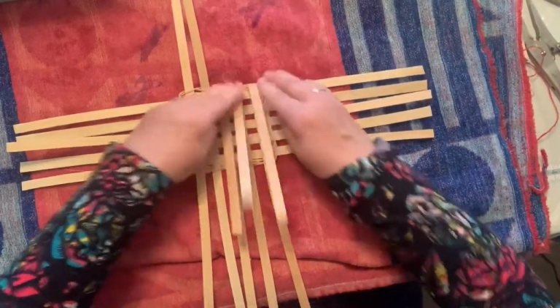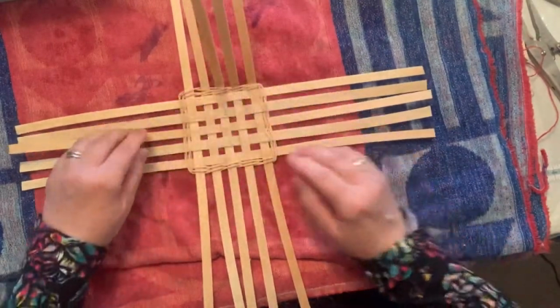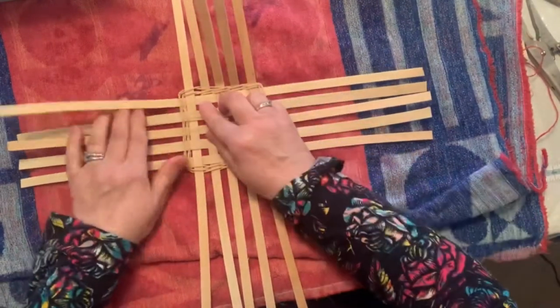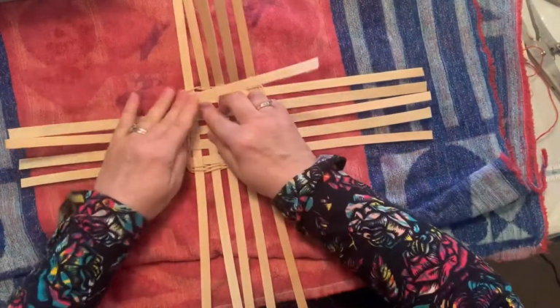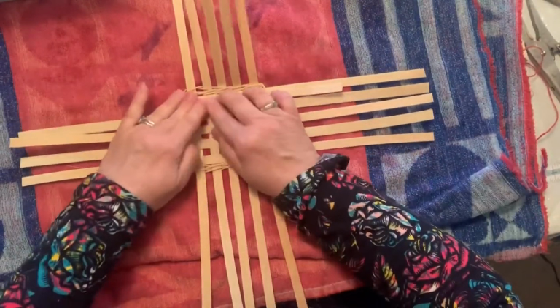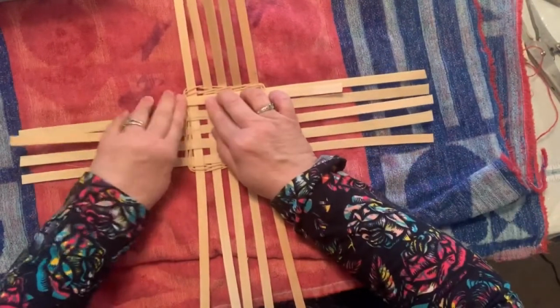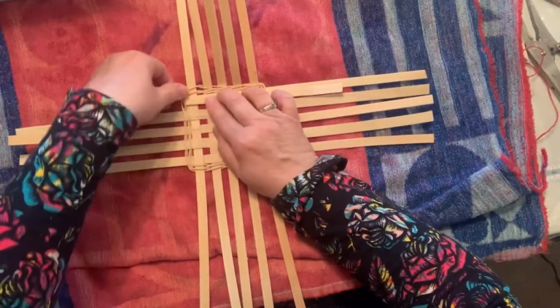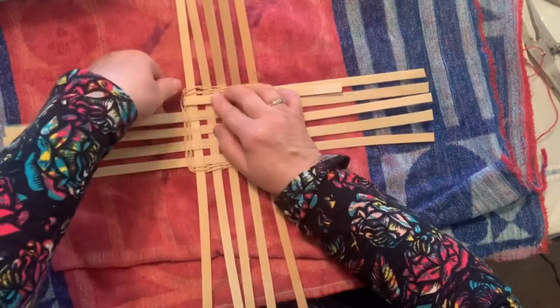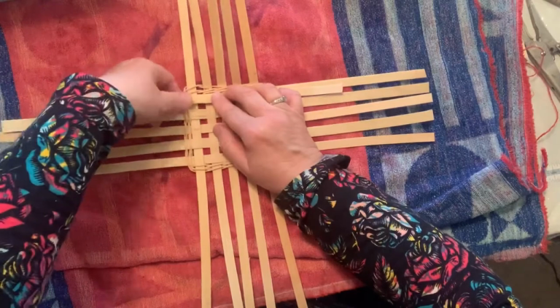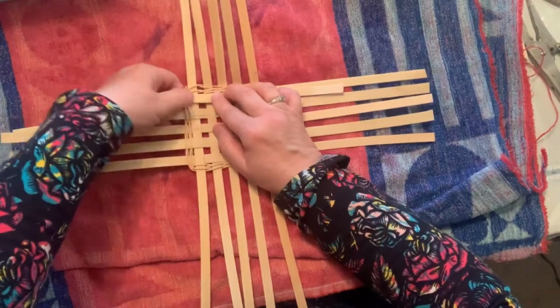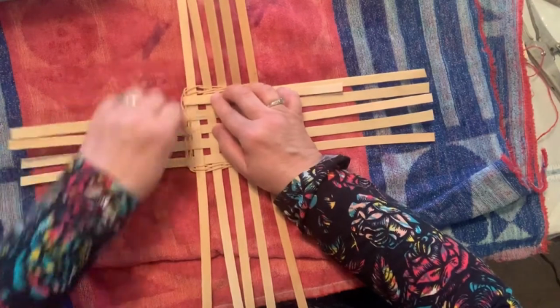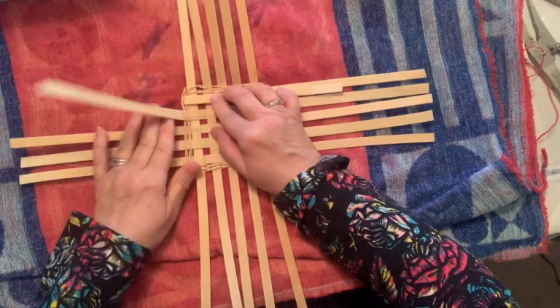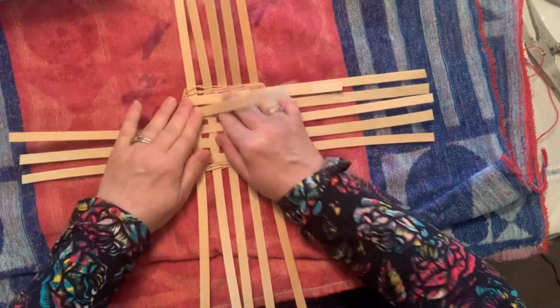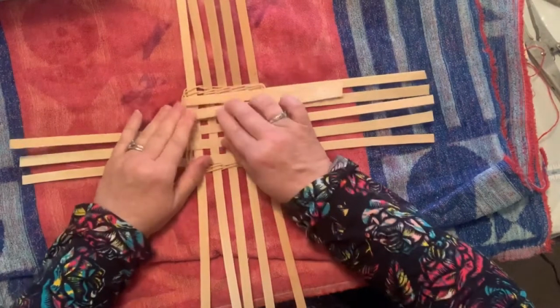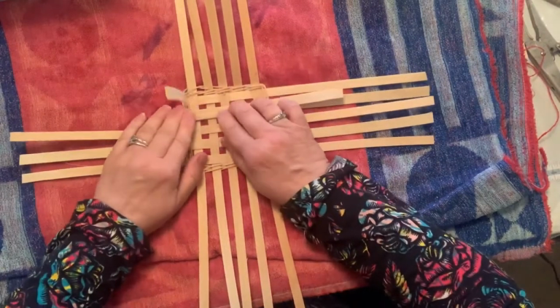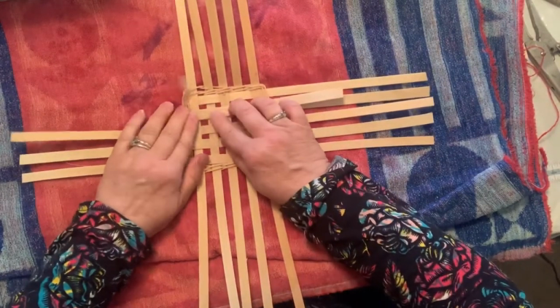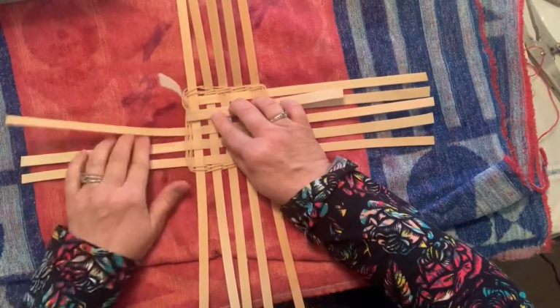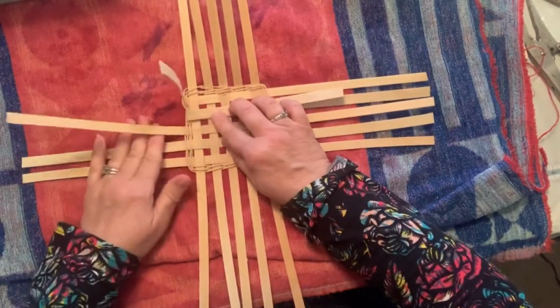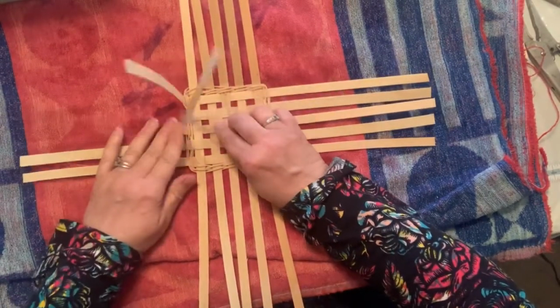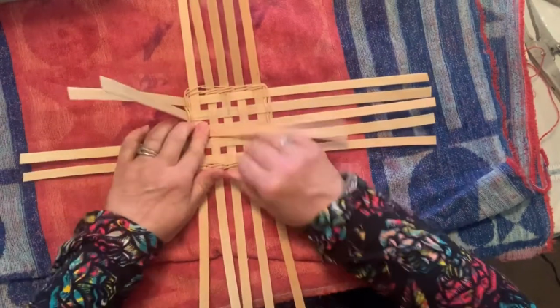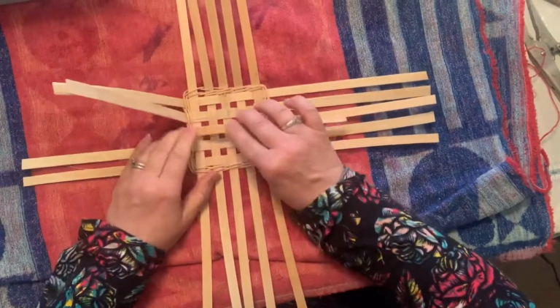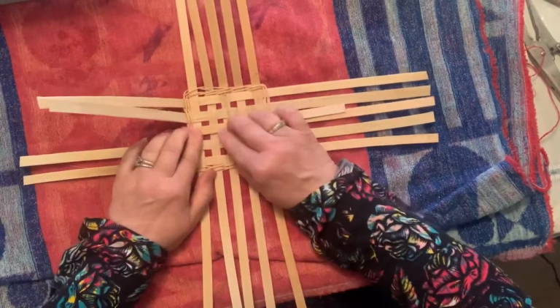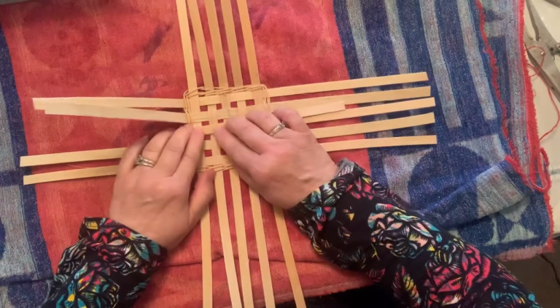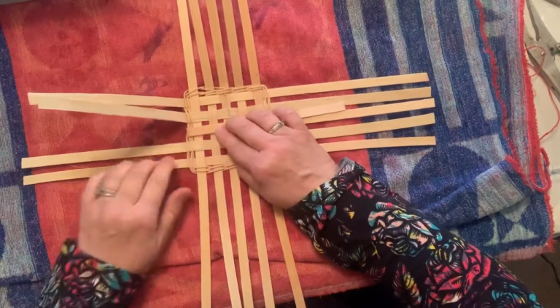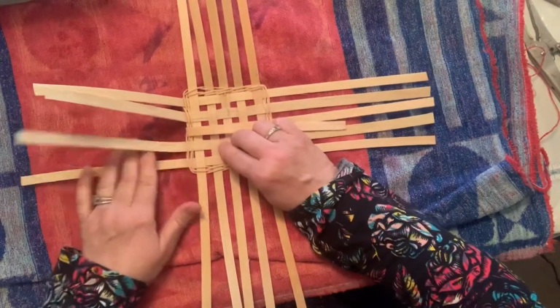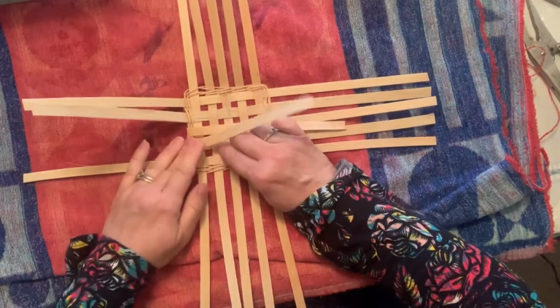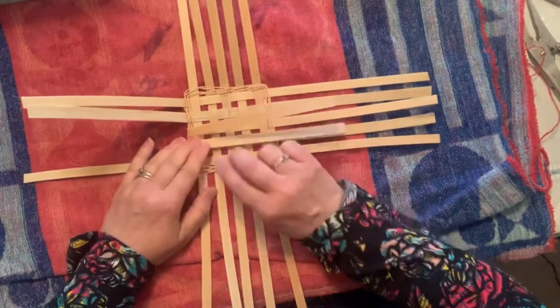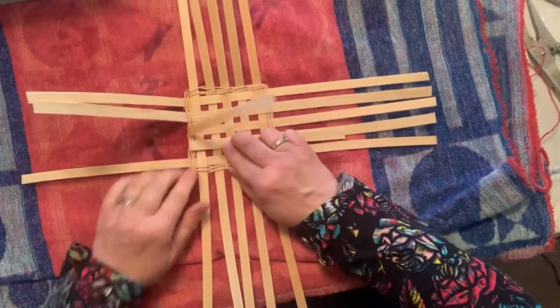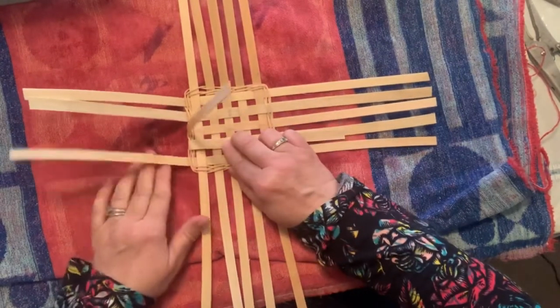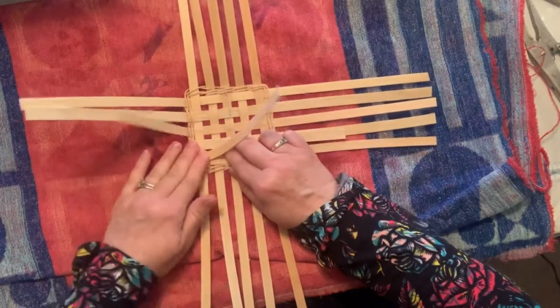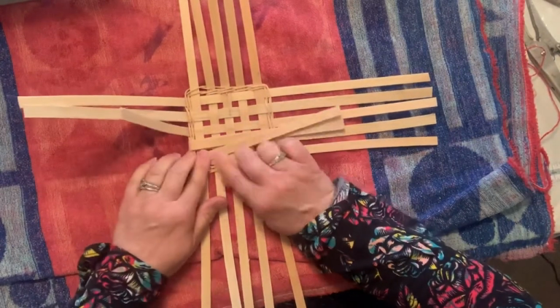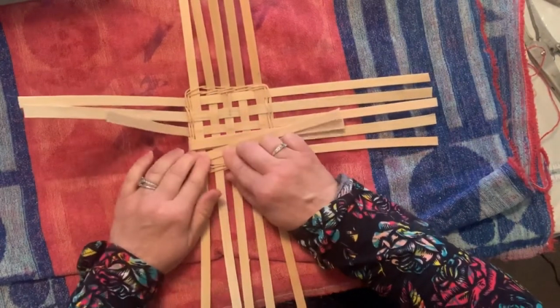Give them a good bend there, and if you hear them doing a little crunch, don't worry — it's okay. If it's good and wet, they will not break, so just bend them over all the way around.